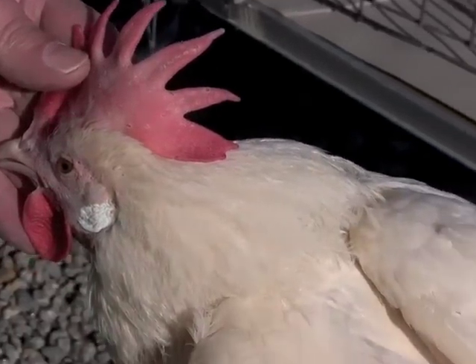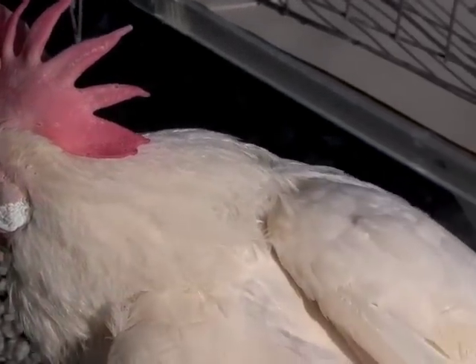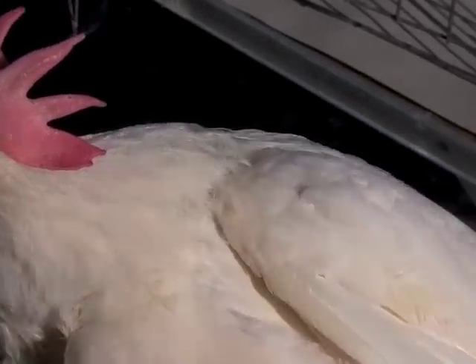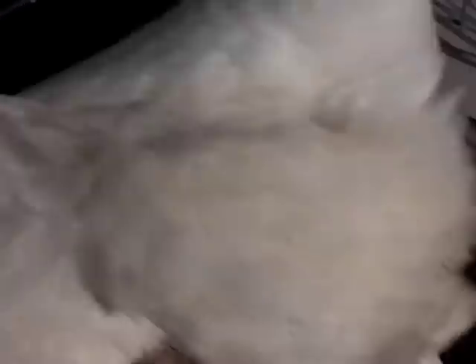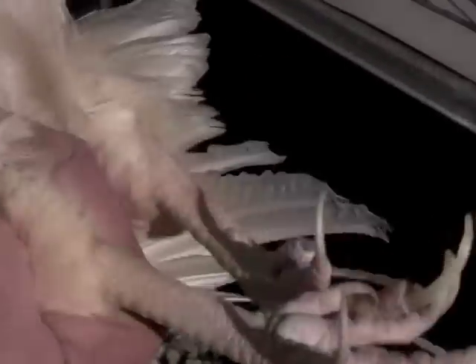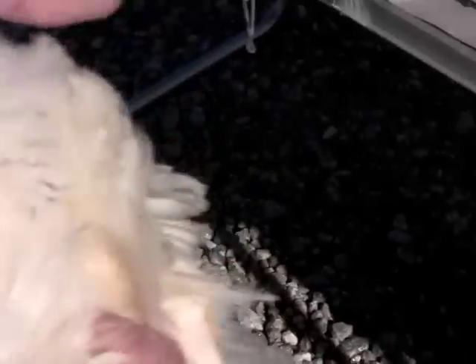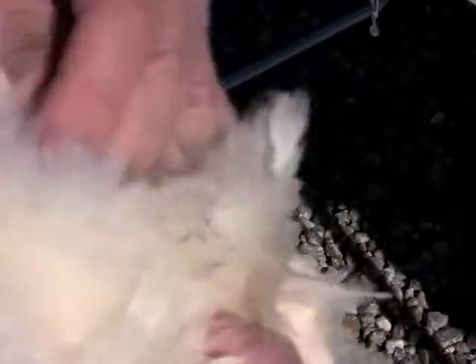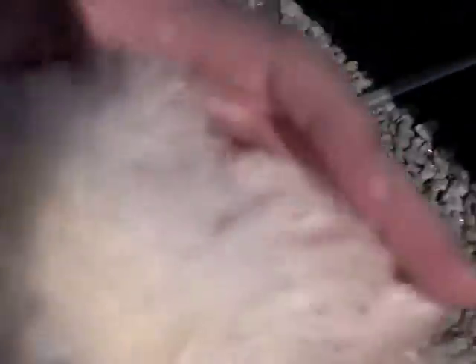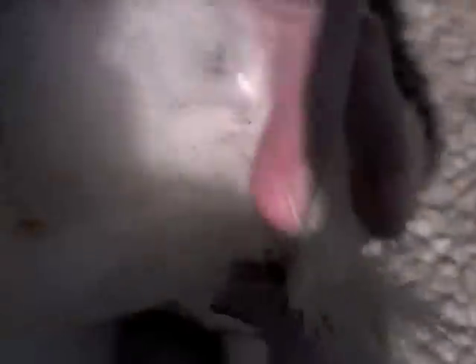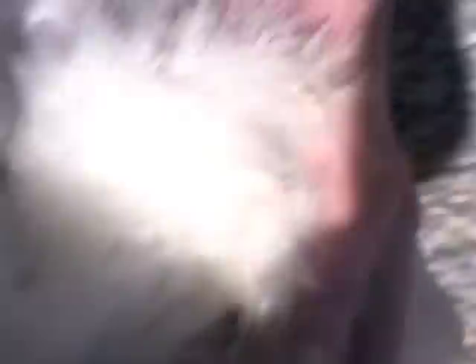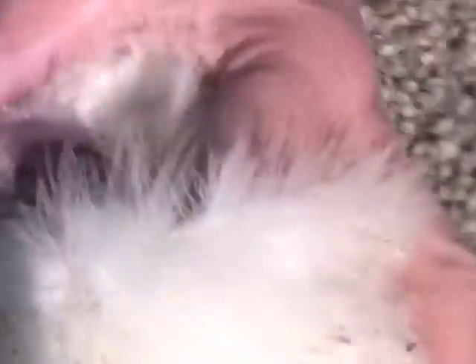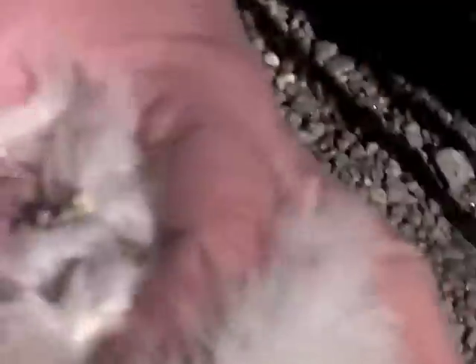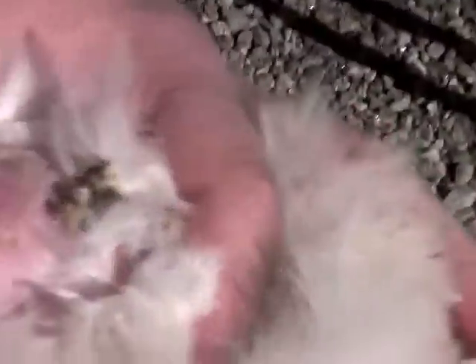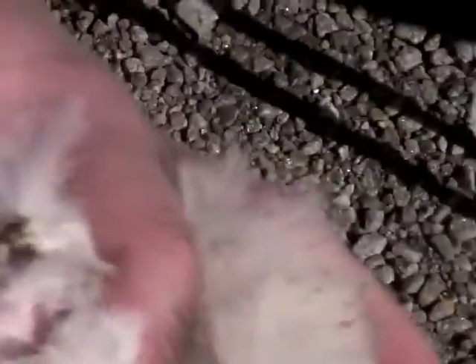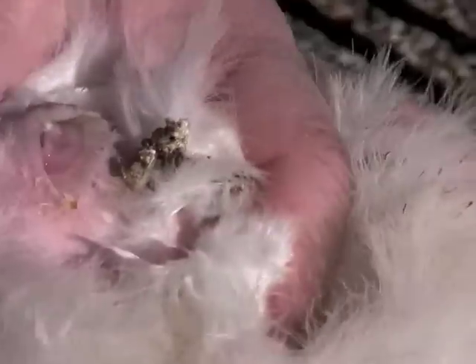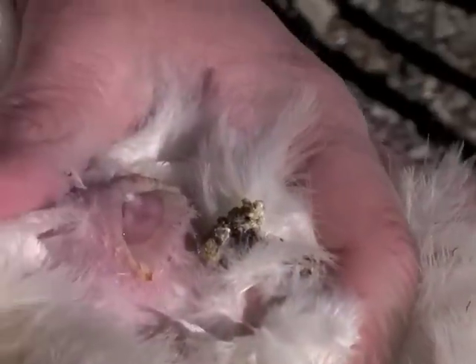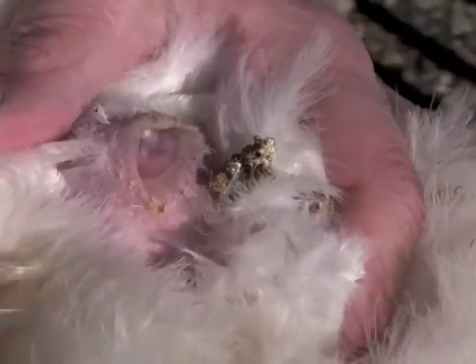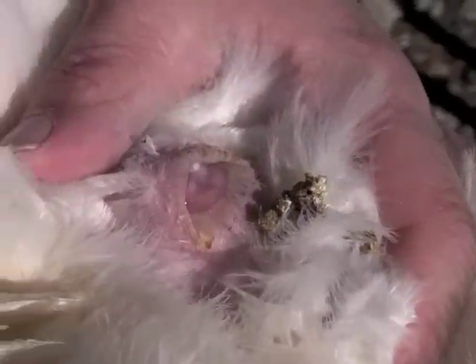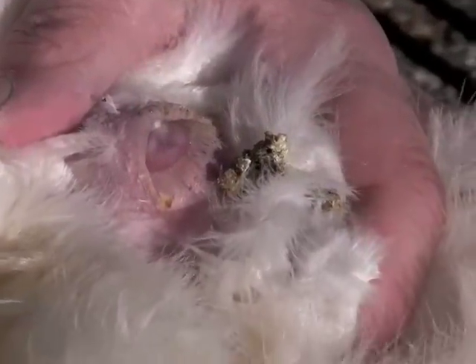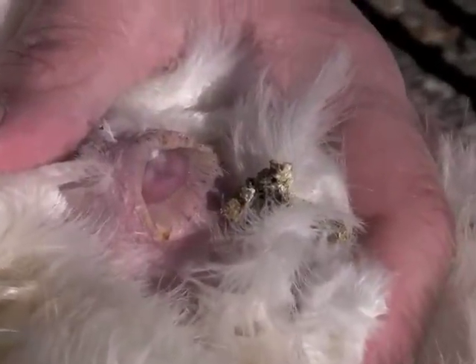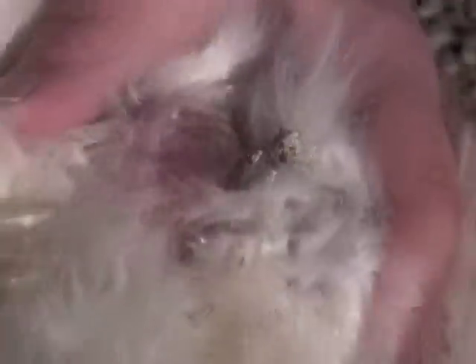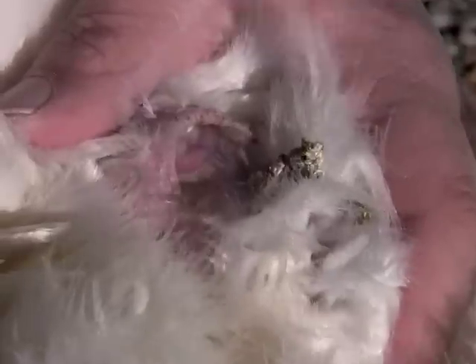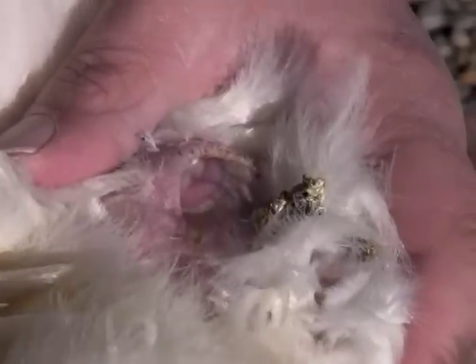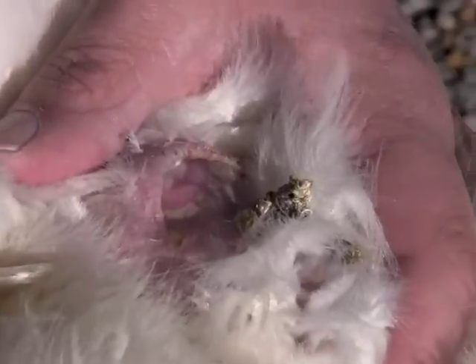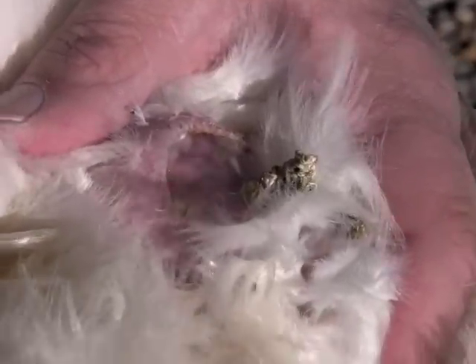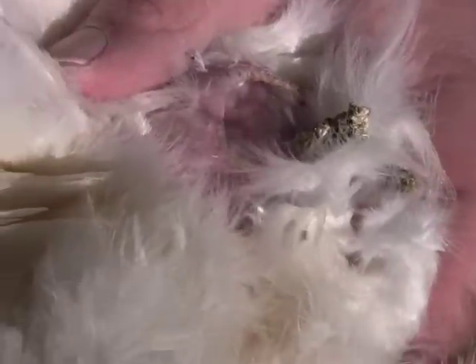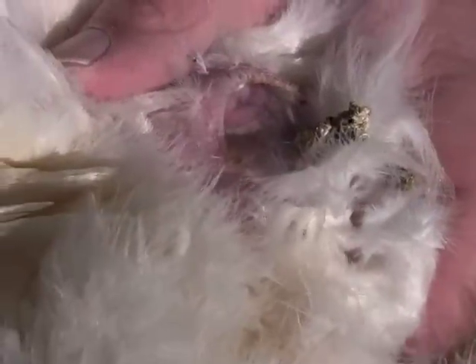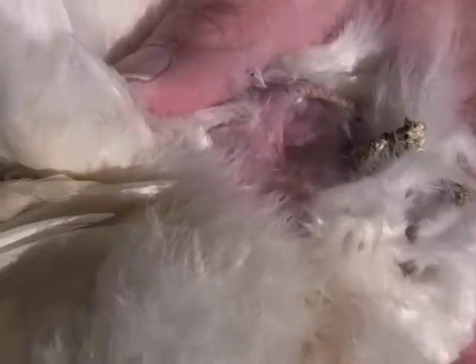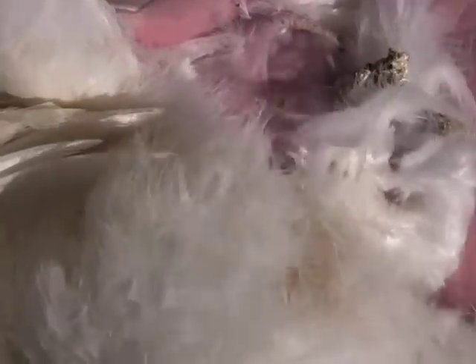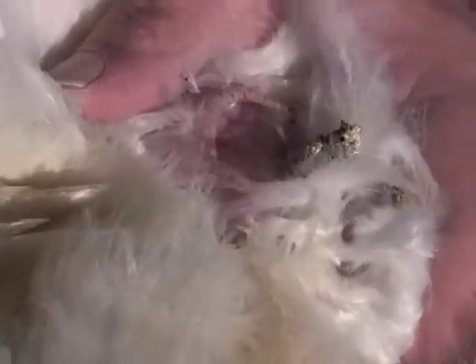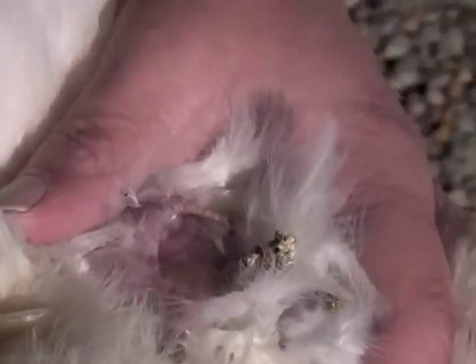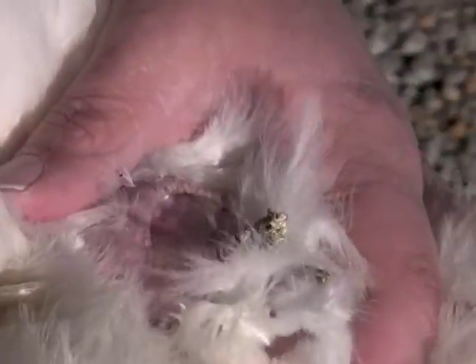Now we turn the bird over and examine its vent. Notice that this vent is bleached, moist, and large. This indicates that this bird has had good past performance.